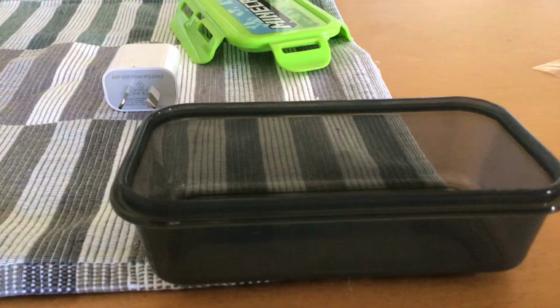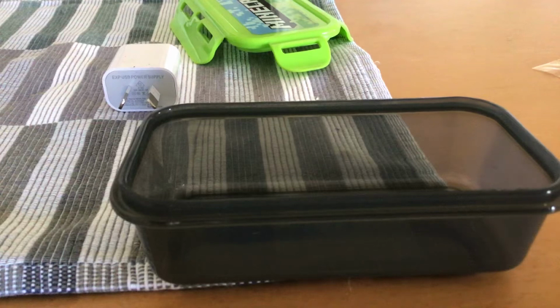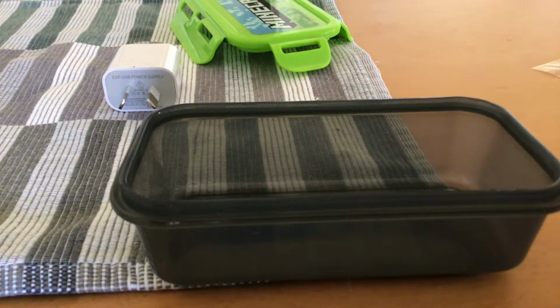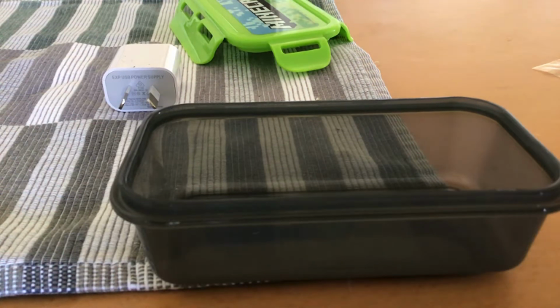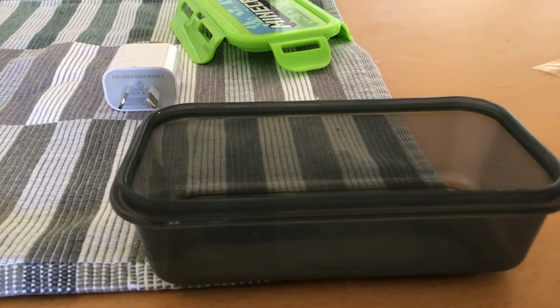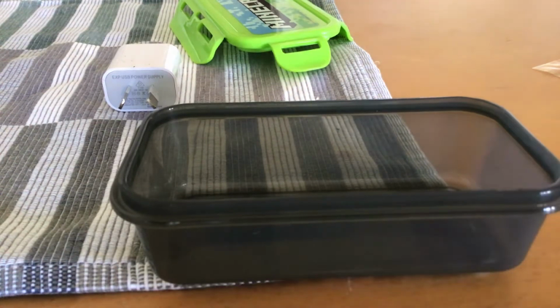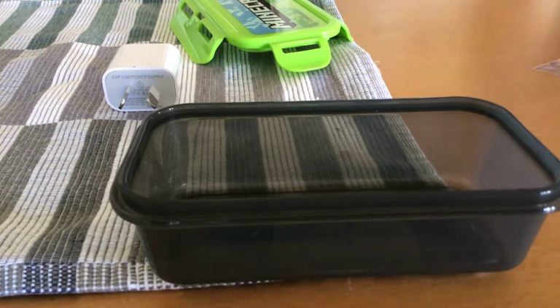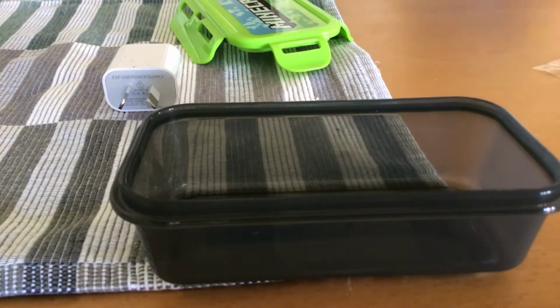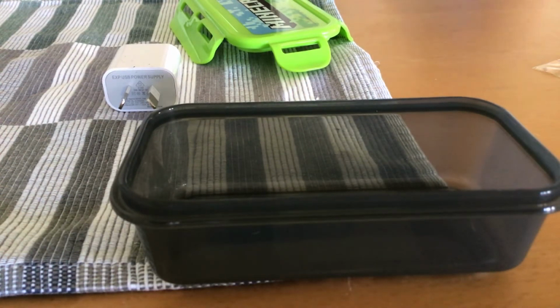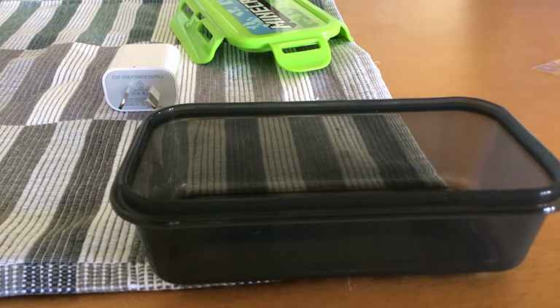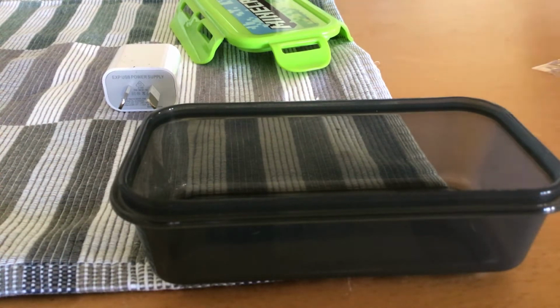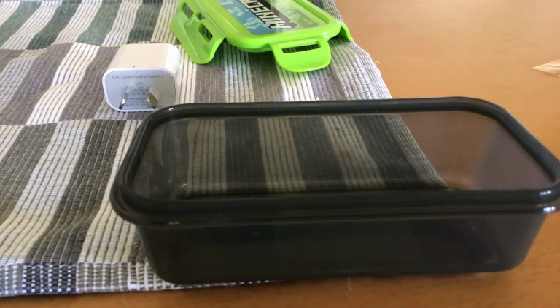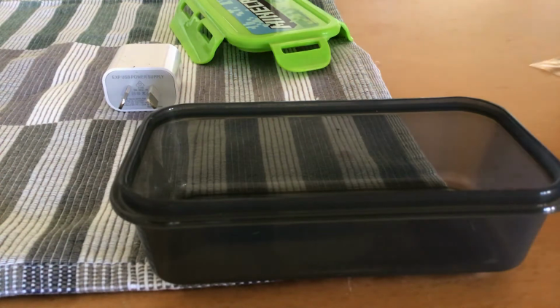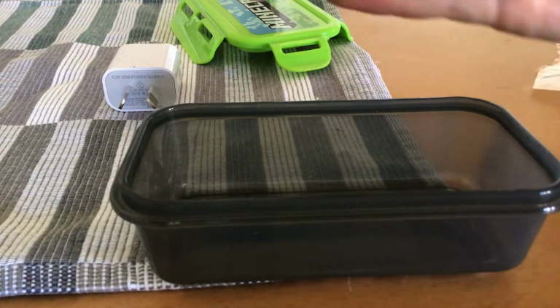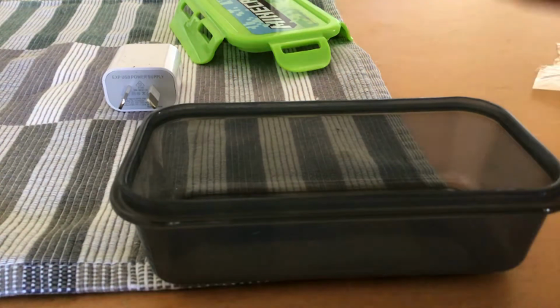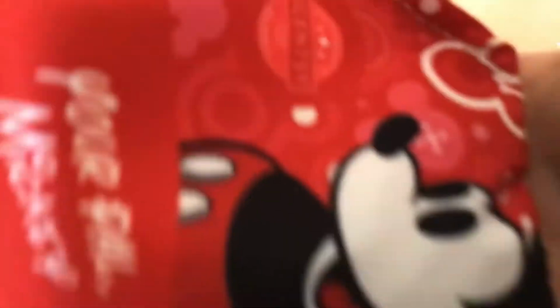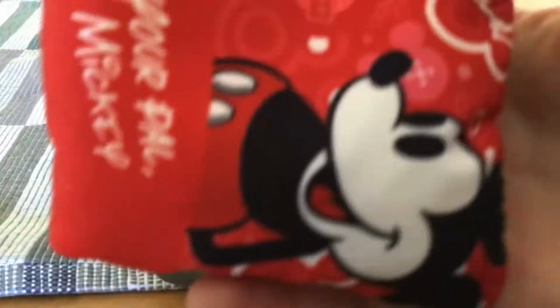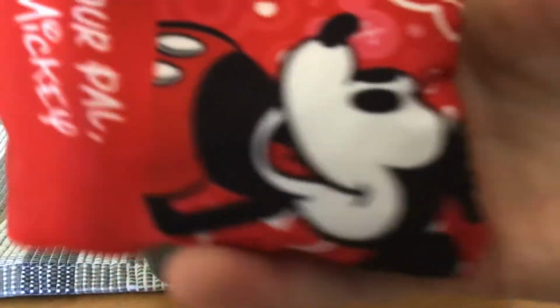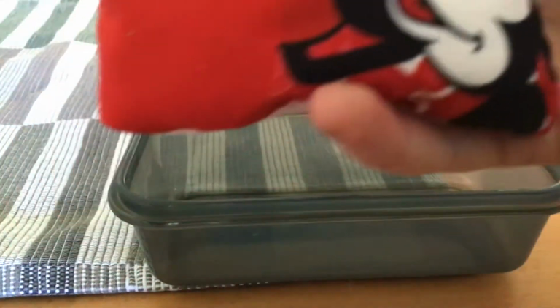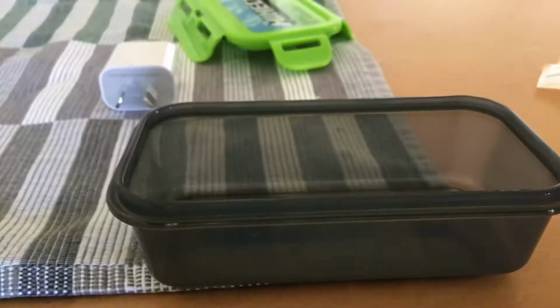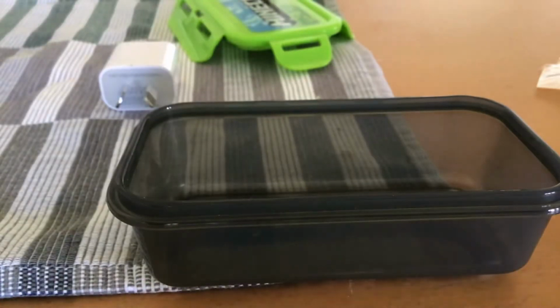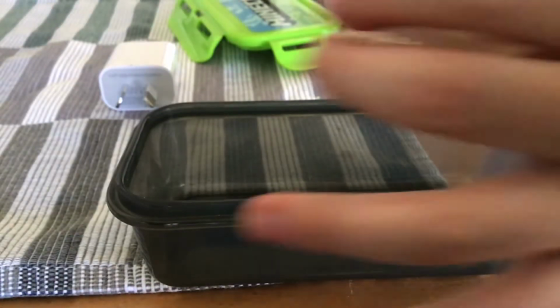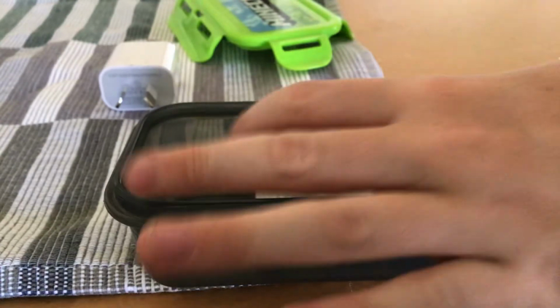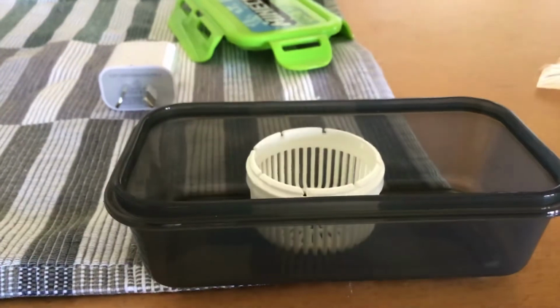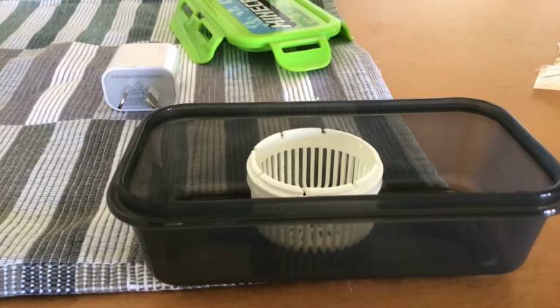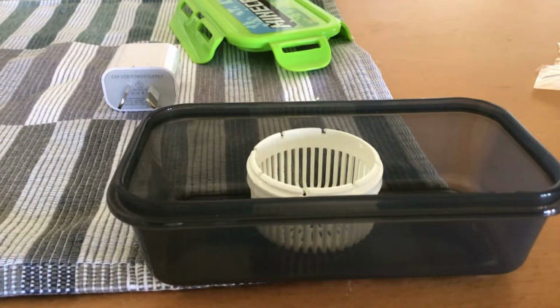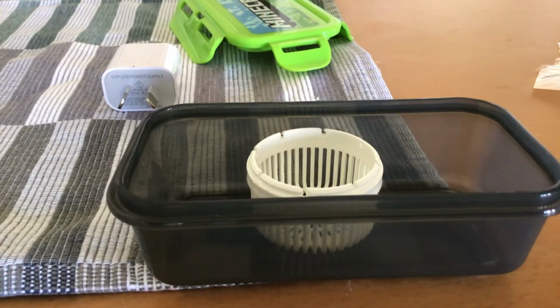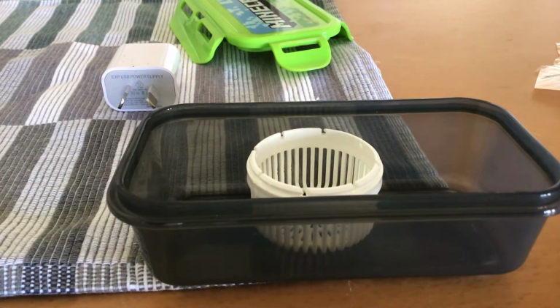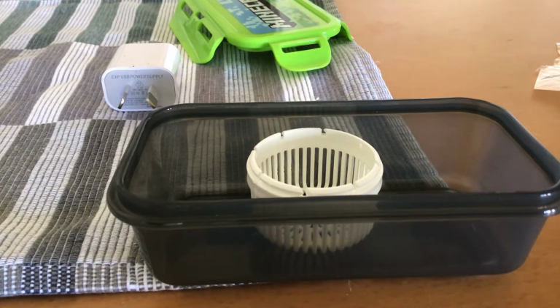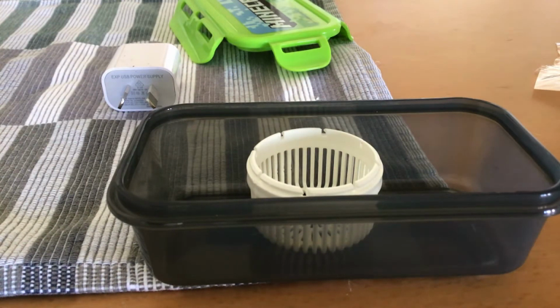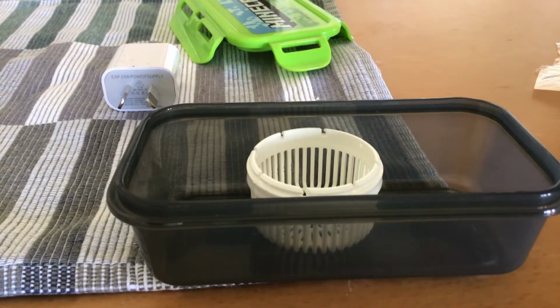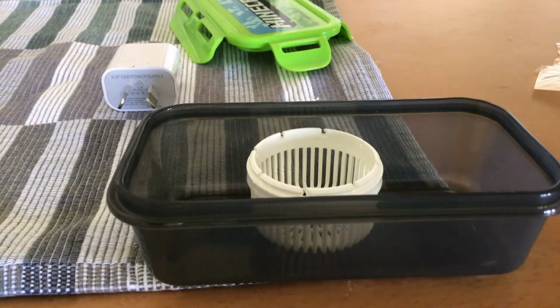Hey guys, welcome back to another video. Today we're going to be pouring a Scentsy Pop bag thing into a Scentsy Pop. I'm not going to do any intro in this video, we're just going to do it.